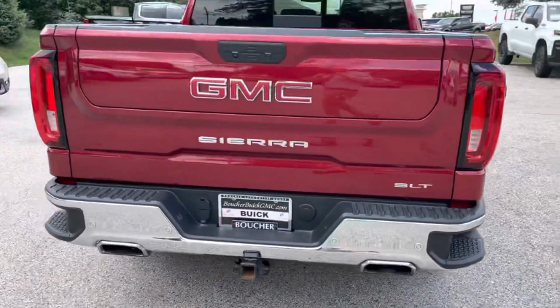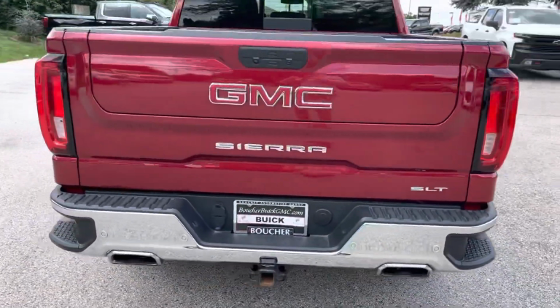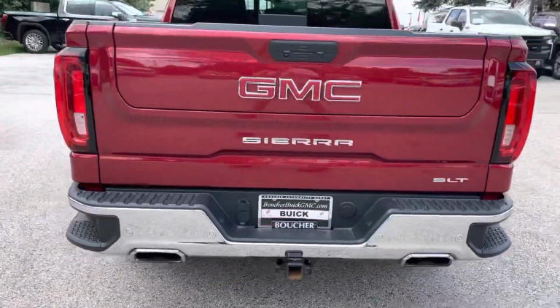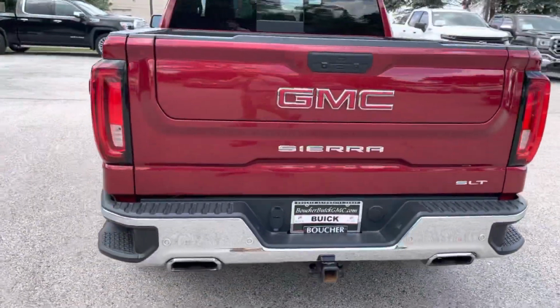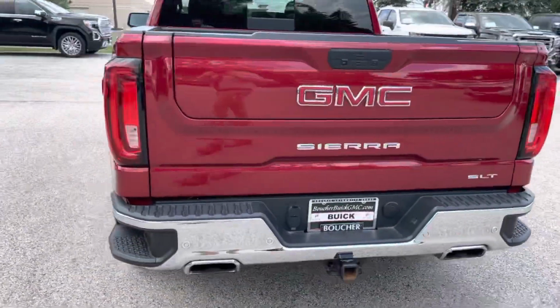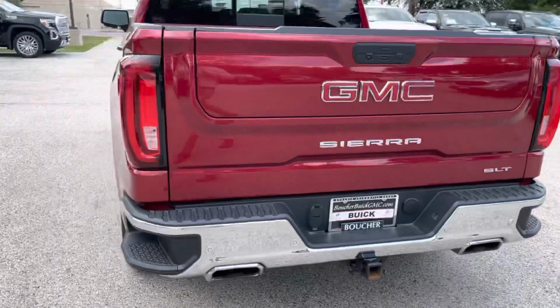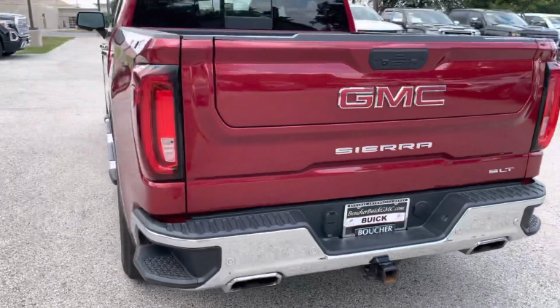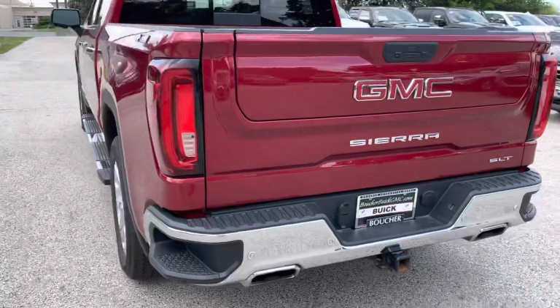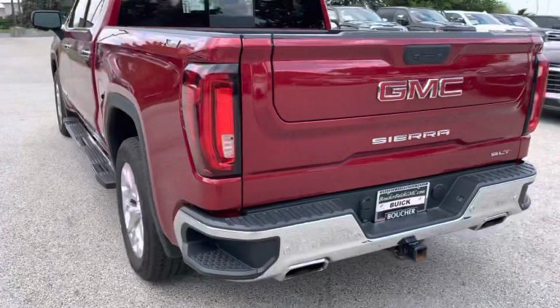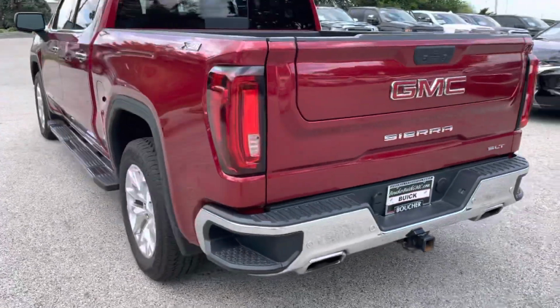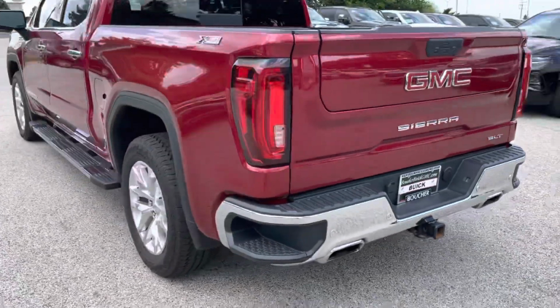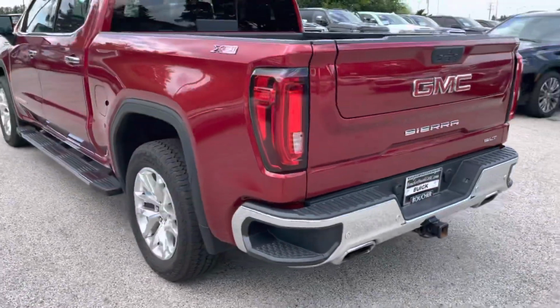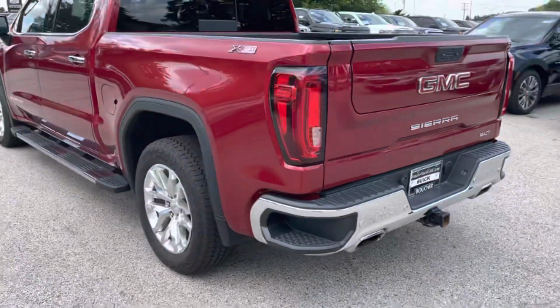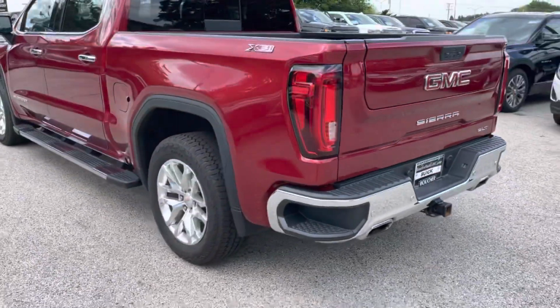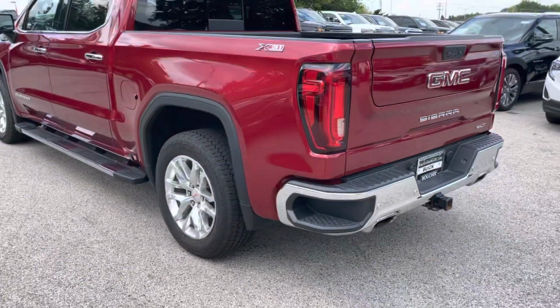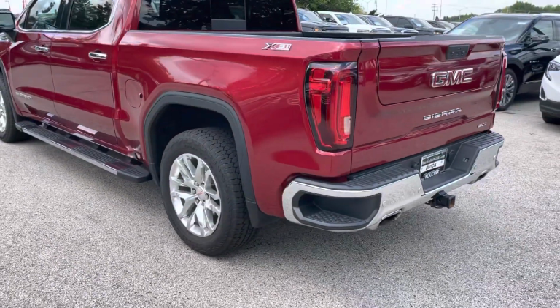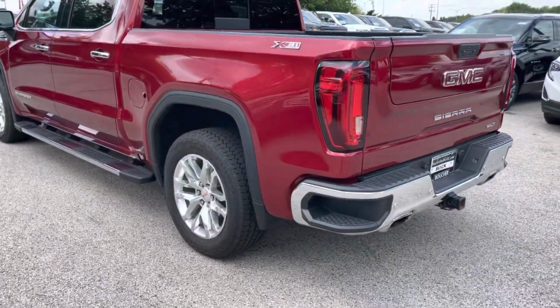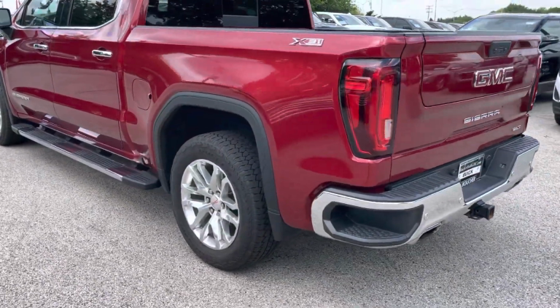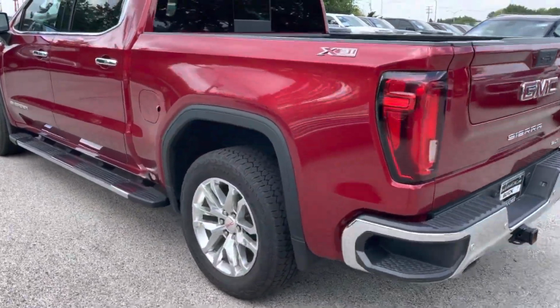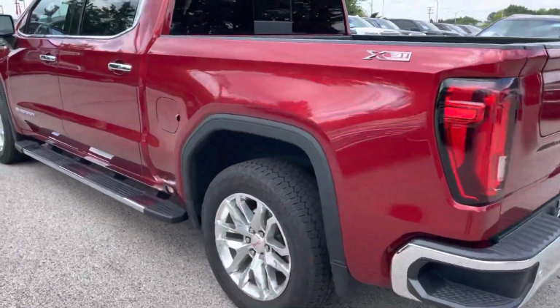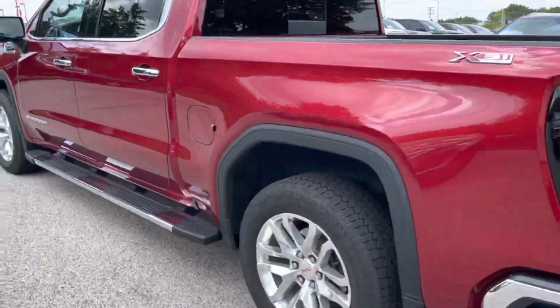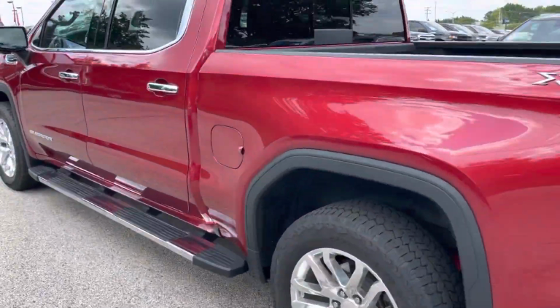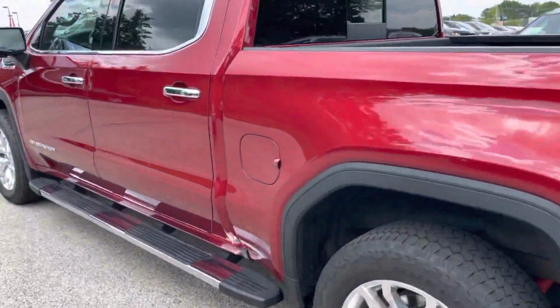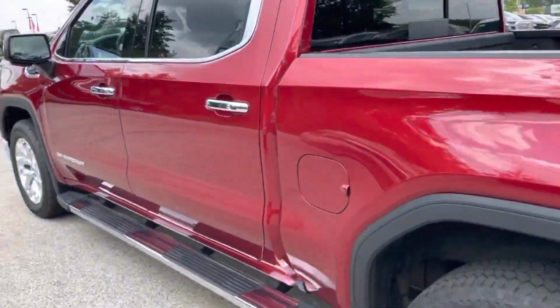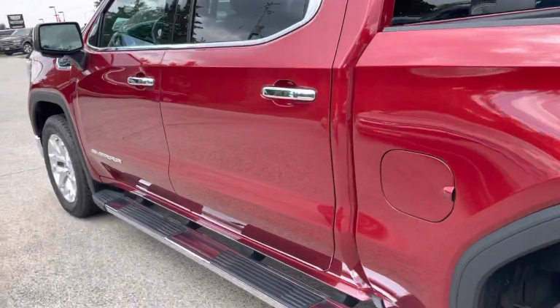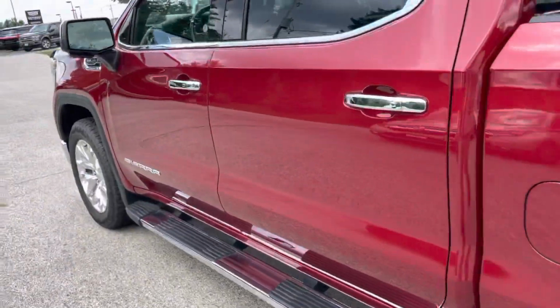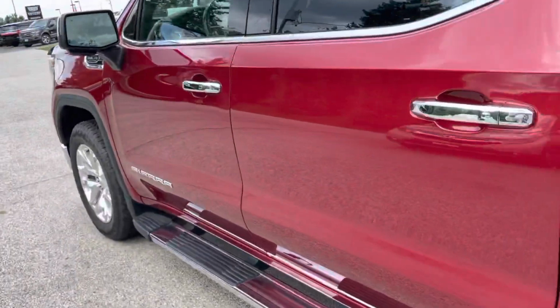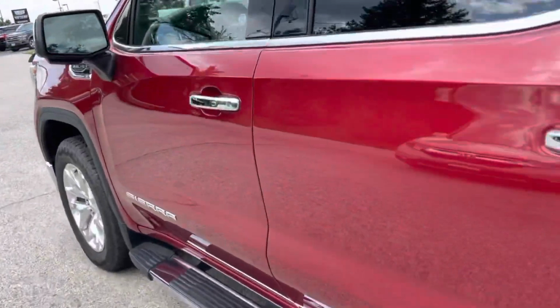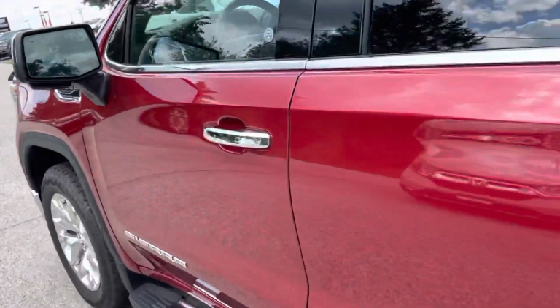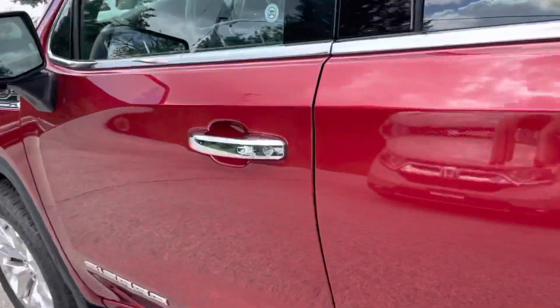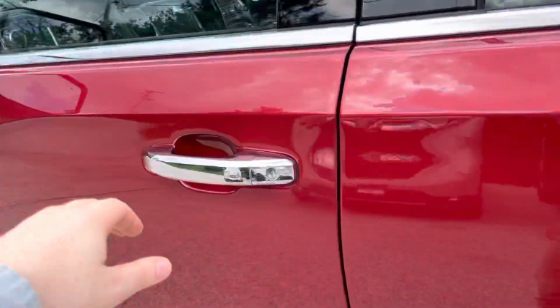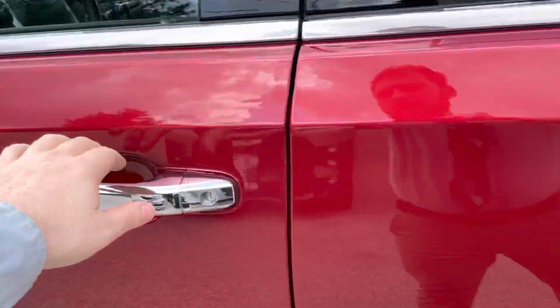It features a multi-pro lift gate, spray-on bed liner, 20-inch alloy wheels, wheel-to-wheel running boards, and a 5.3-liter V8.